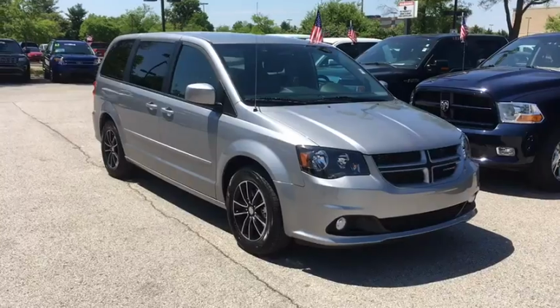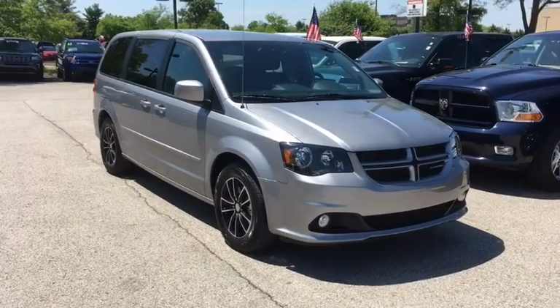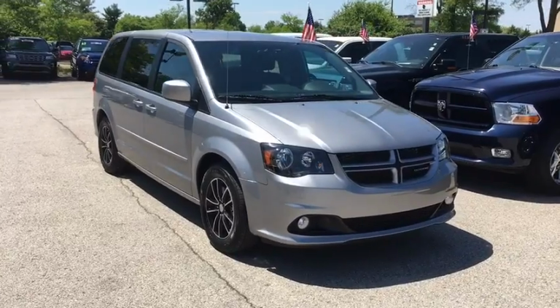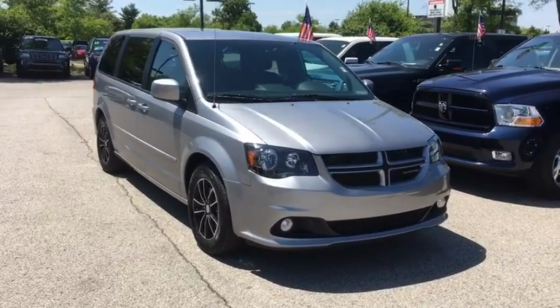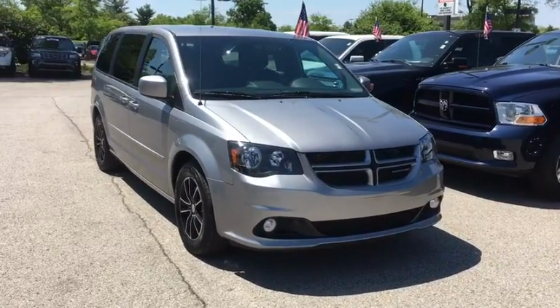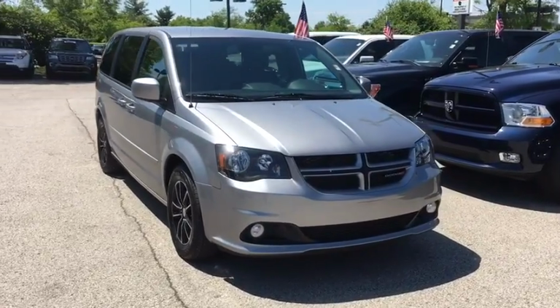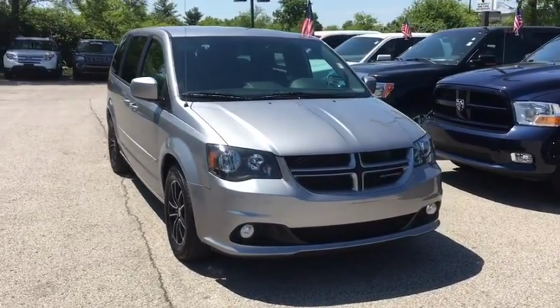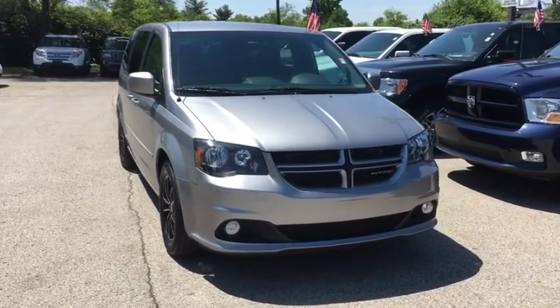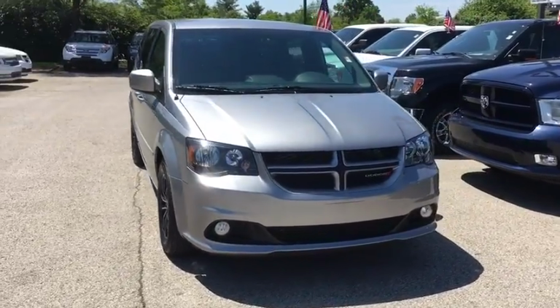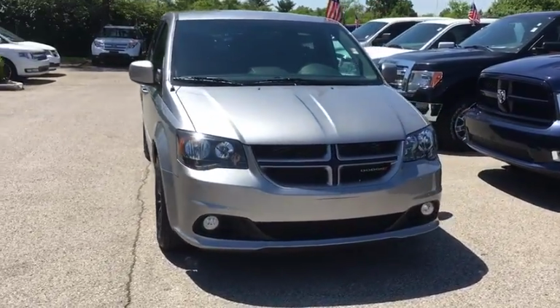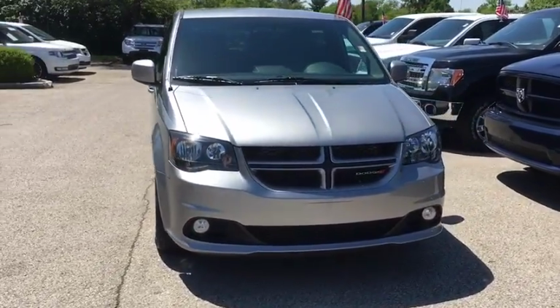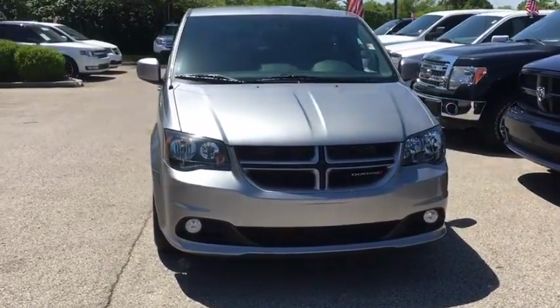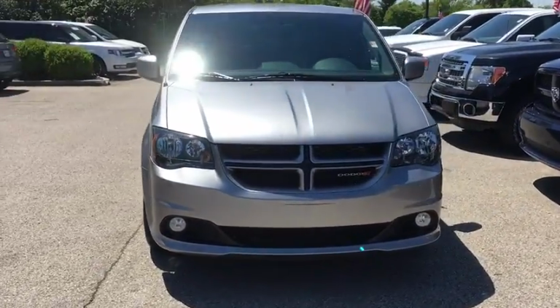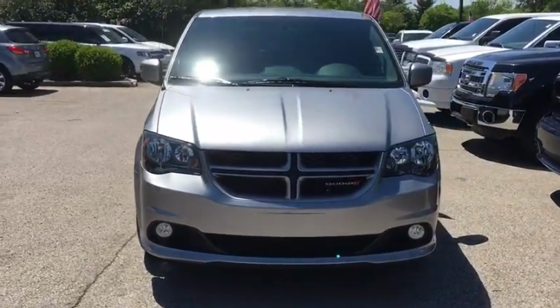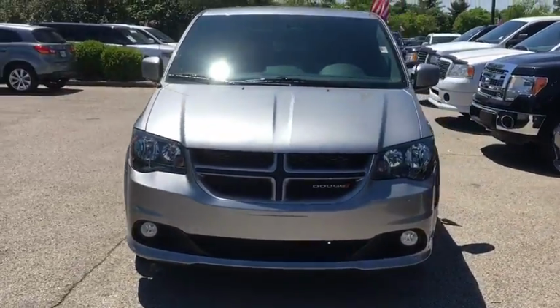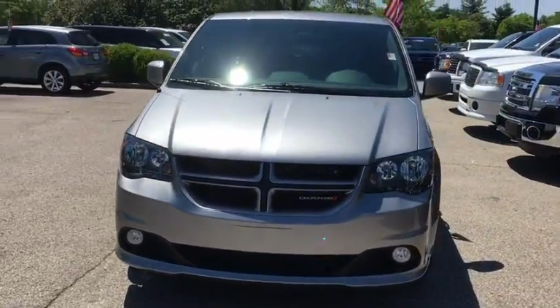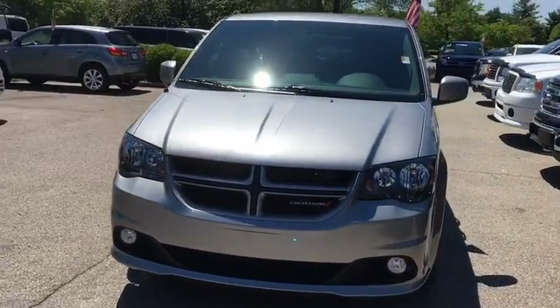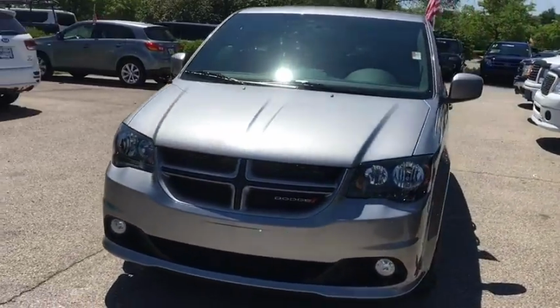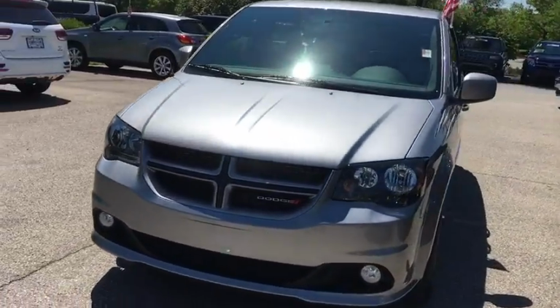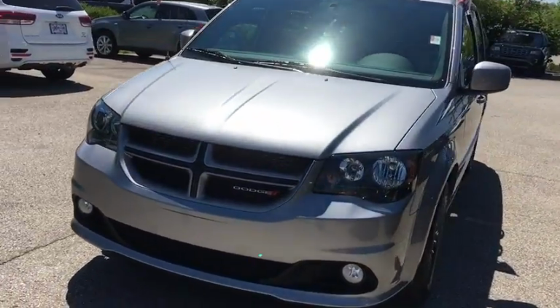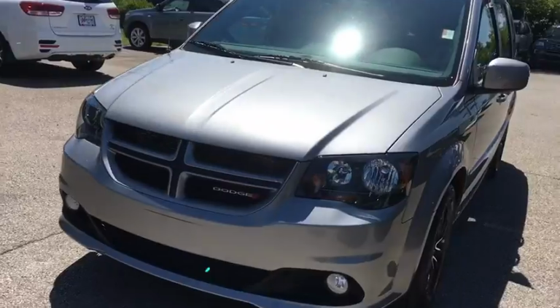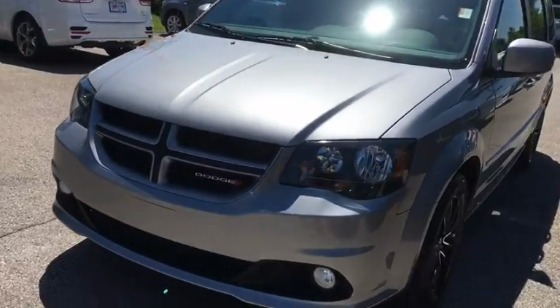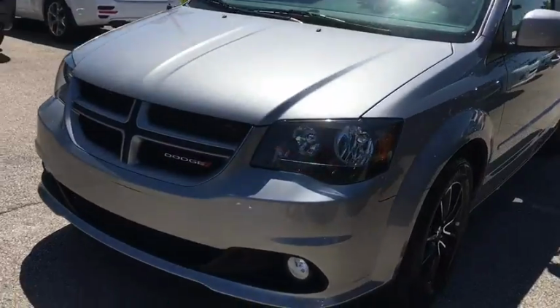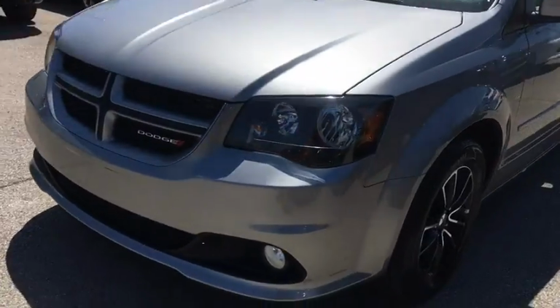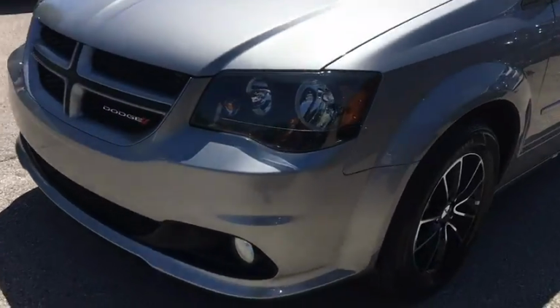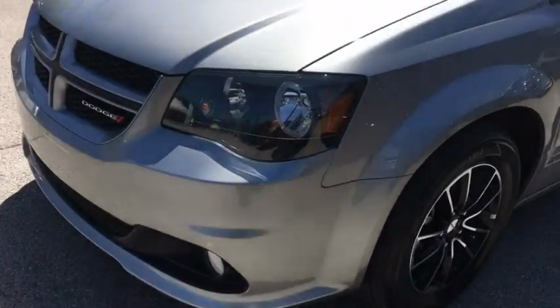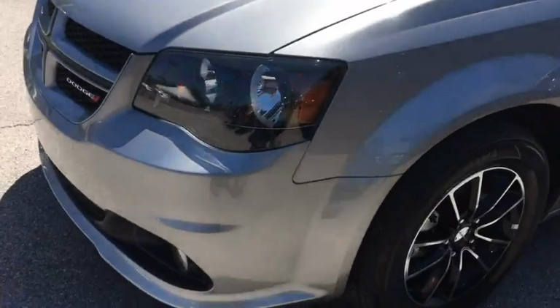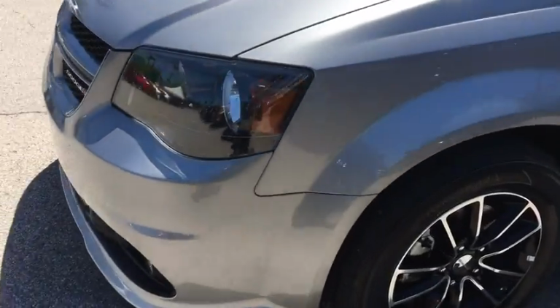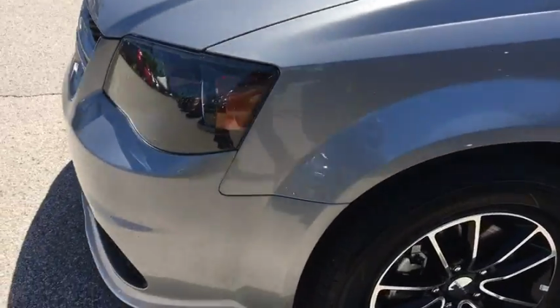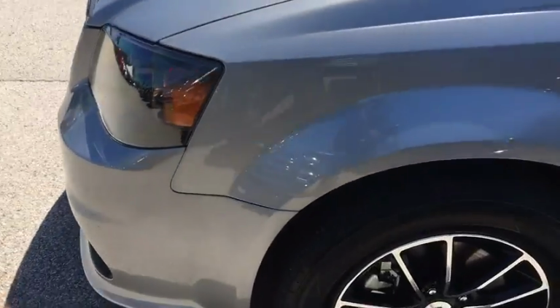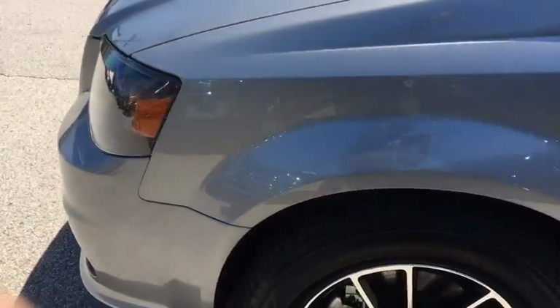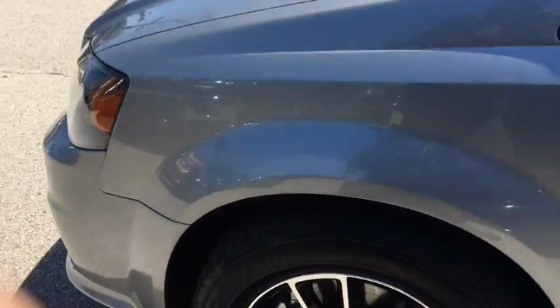2016 Dodge Grand Caravan. The Dodge Grand Caravan received the government's highest front and side crash rating of five stars.